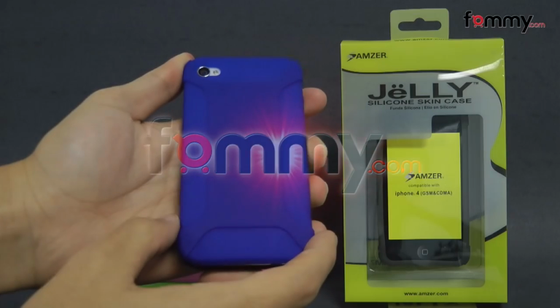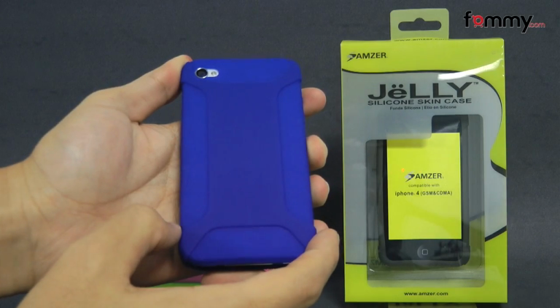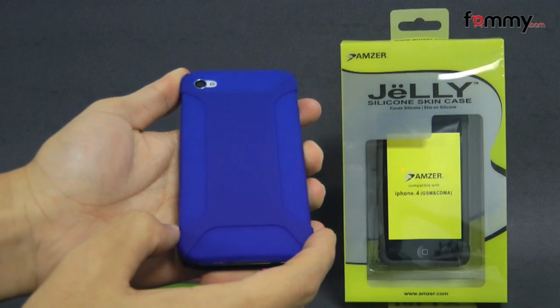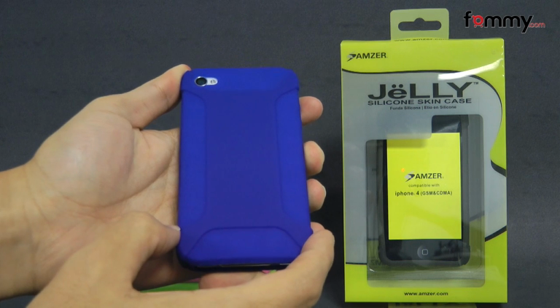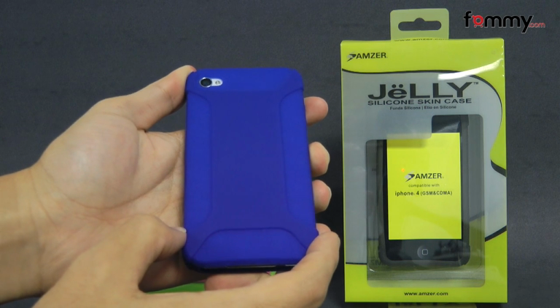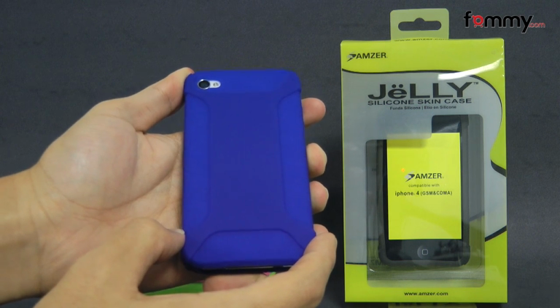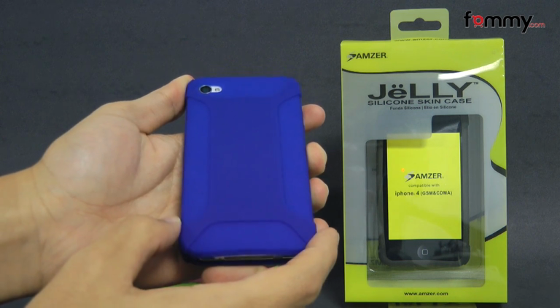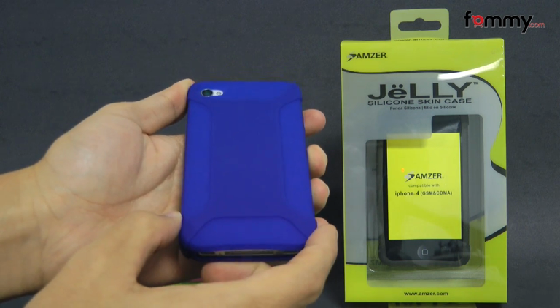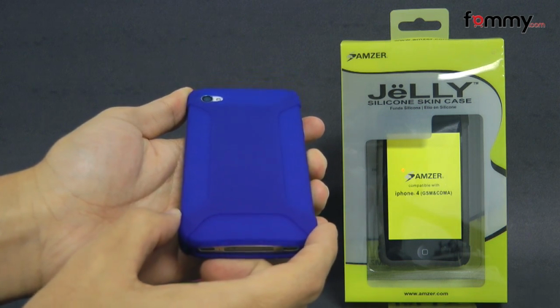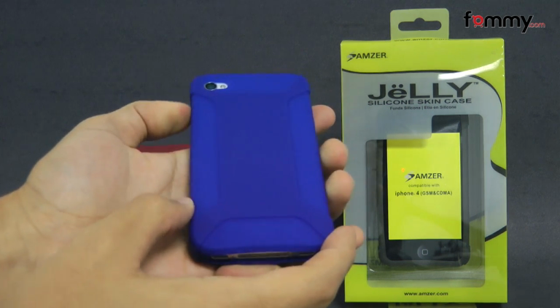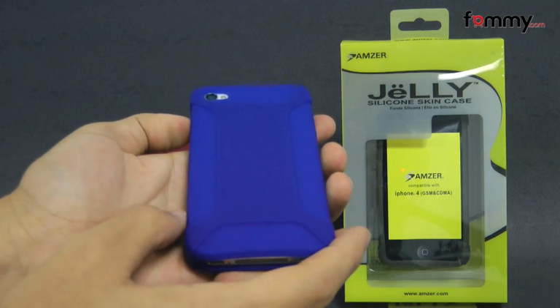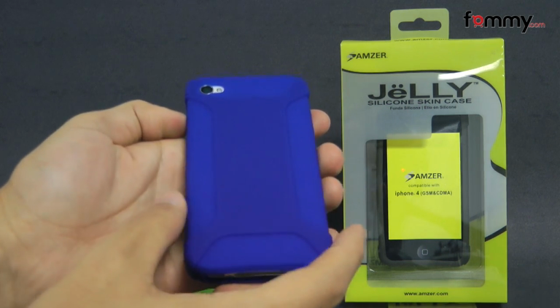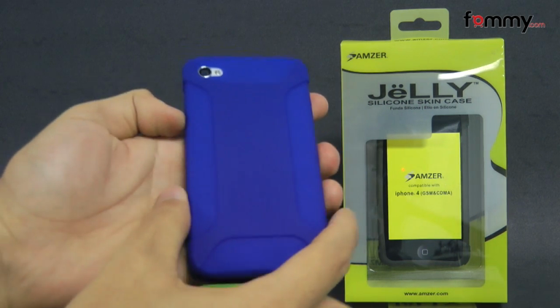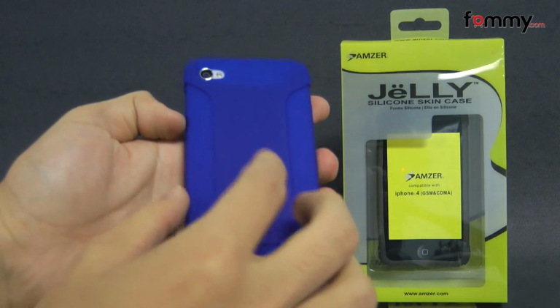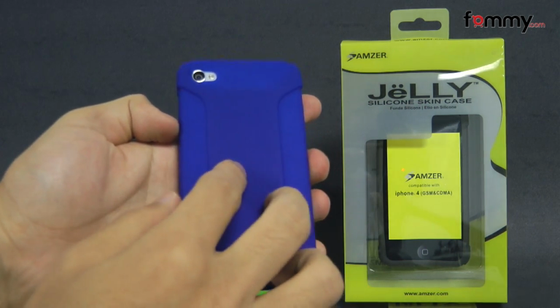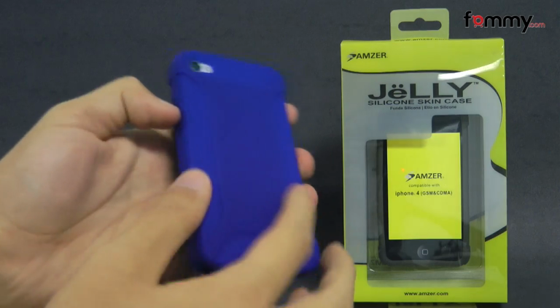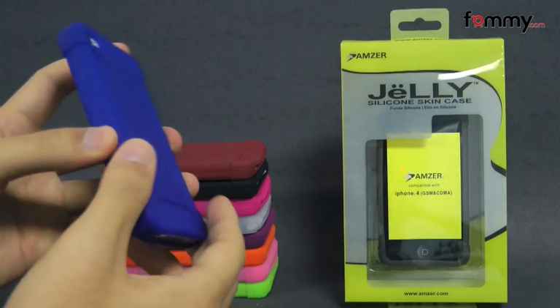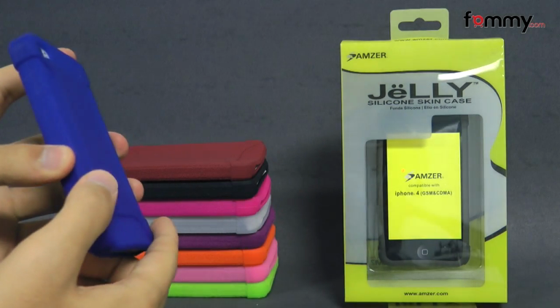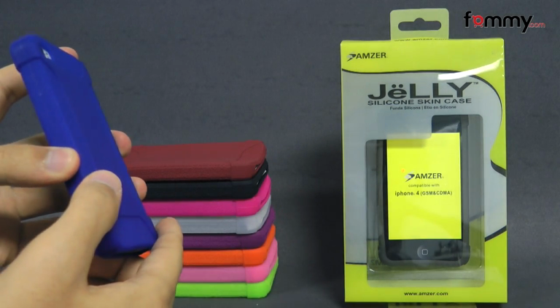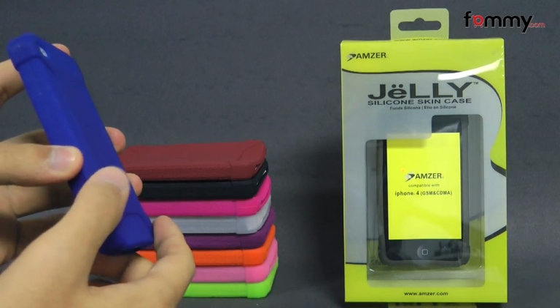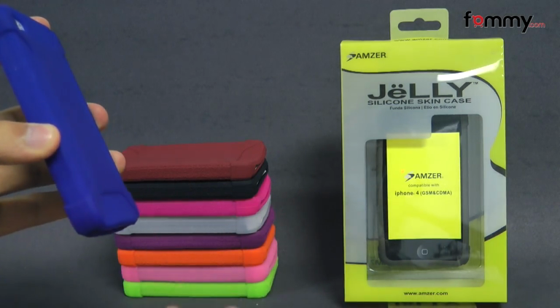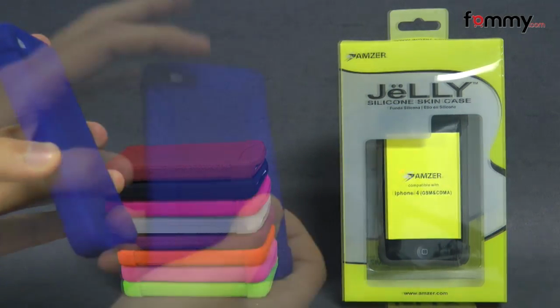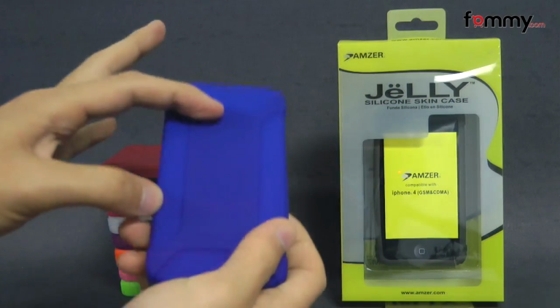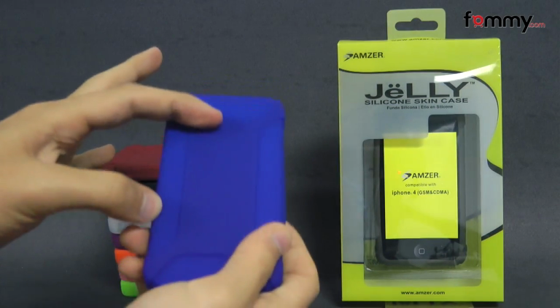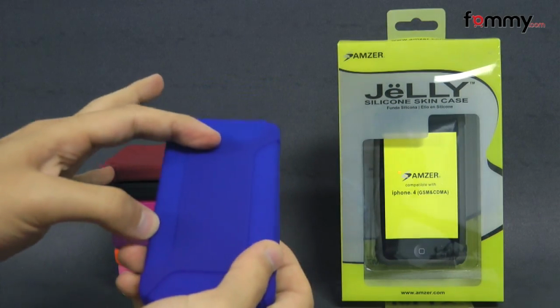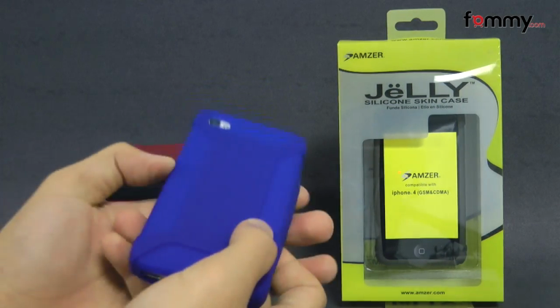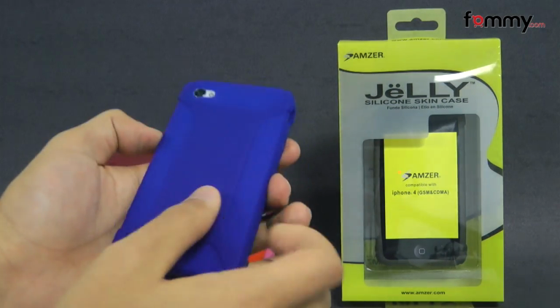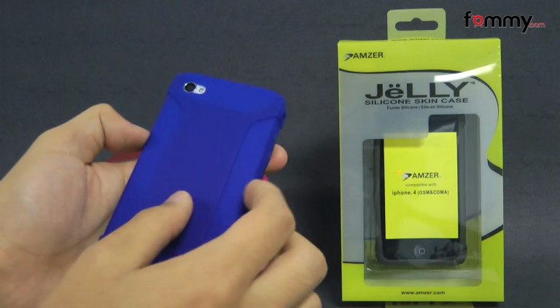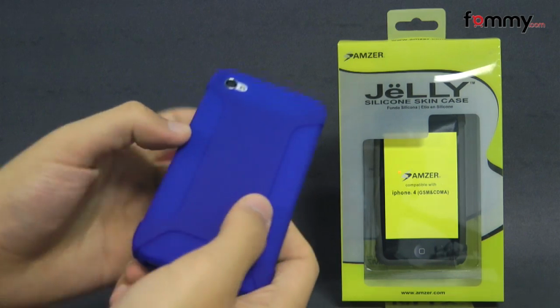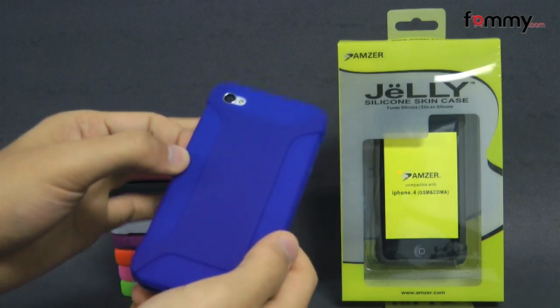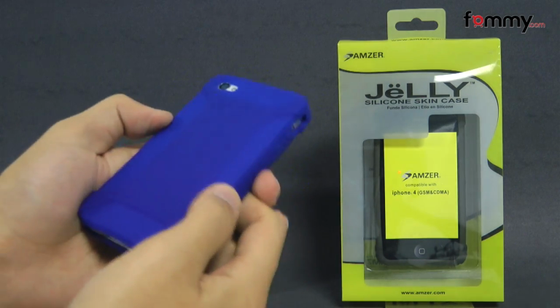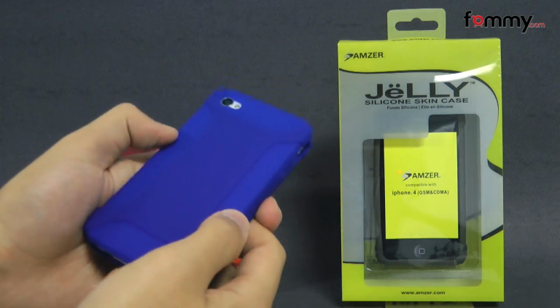Hey guys, Nick with Mommy here, and today we're taking a look at the Amzer silicone skin jelly case for the iPhone 4 and 4S. This is the blue version and it's also available in 10 different colors. It's made with 100% silicone, which is great for absorbing shock from drops or bumps.